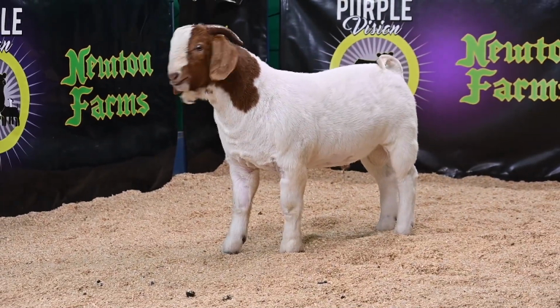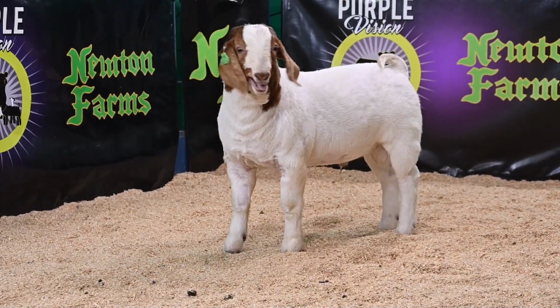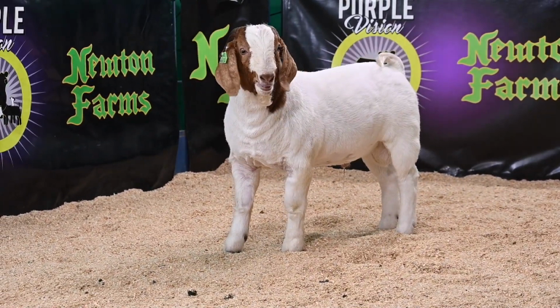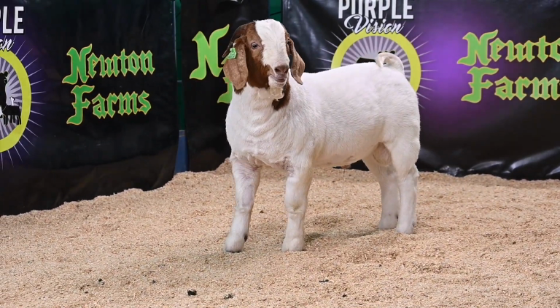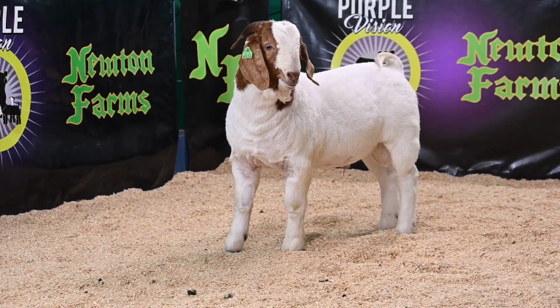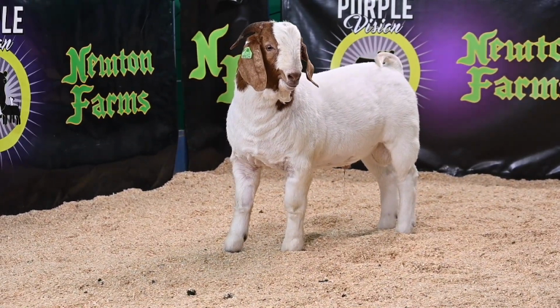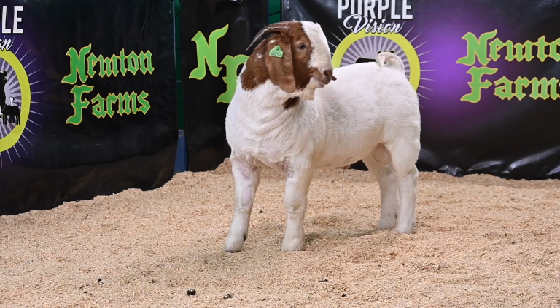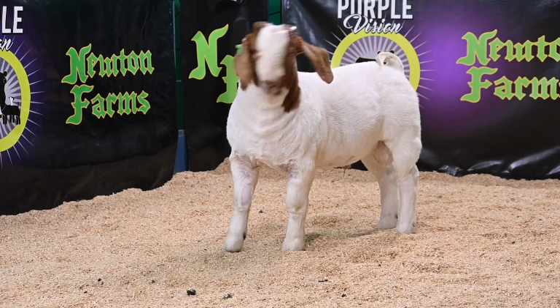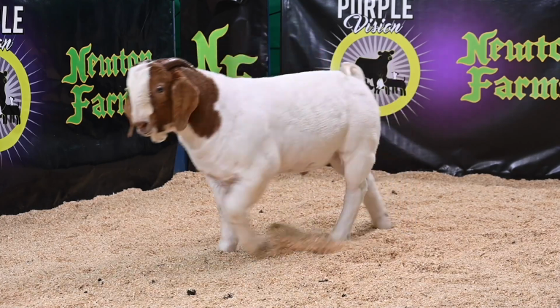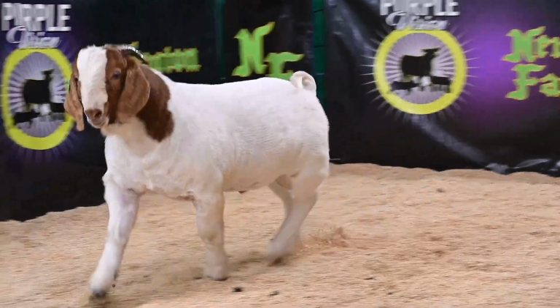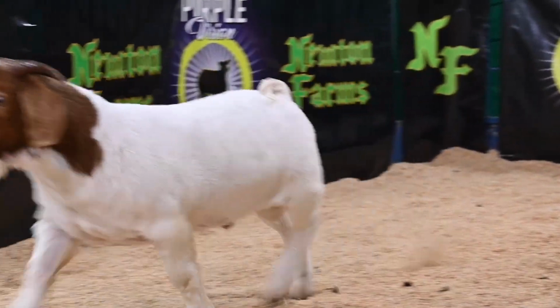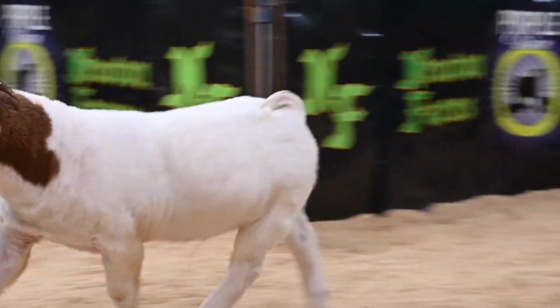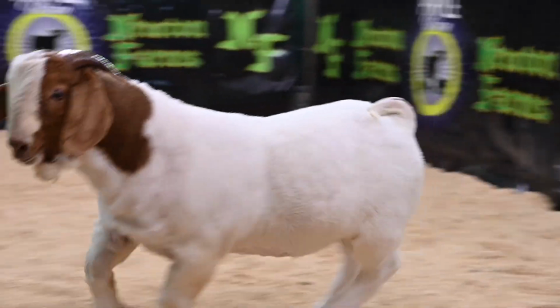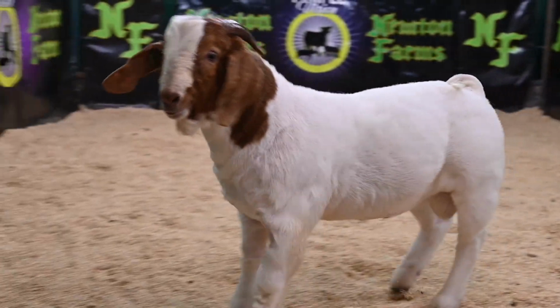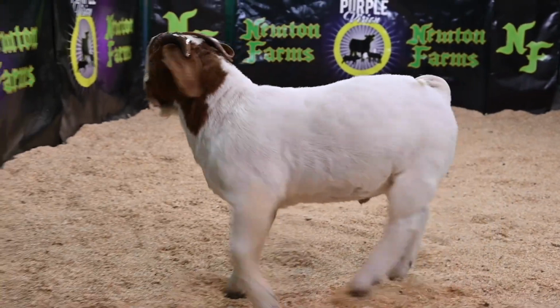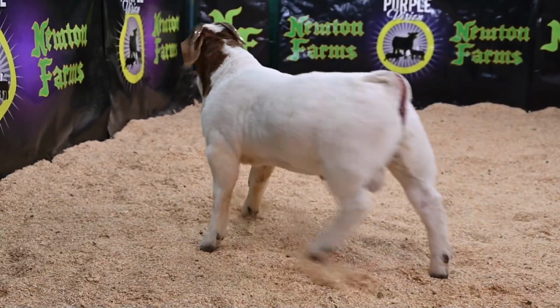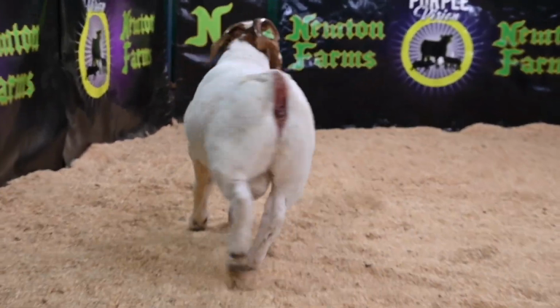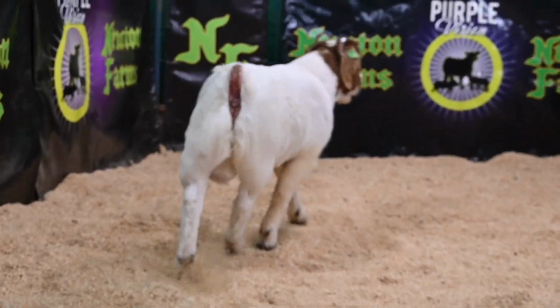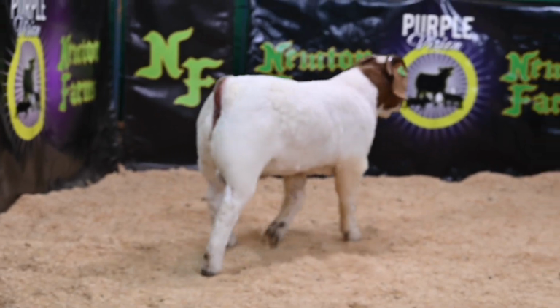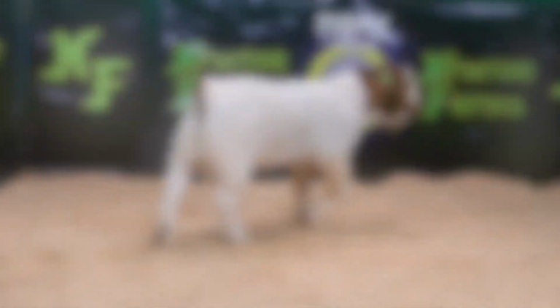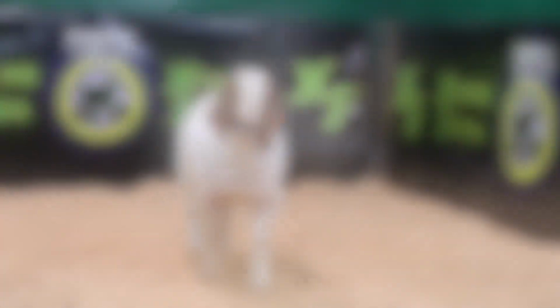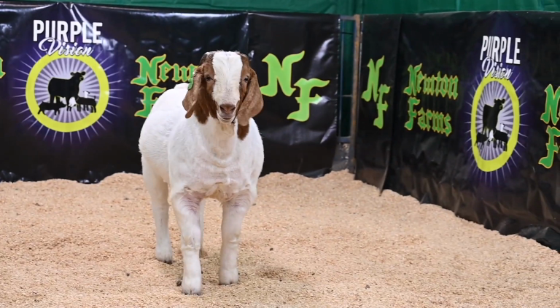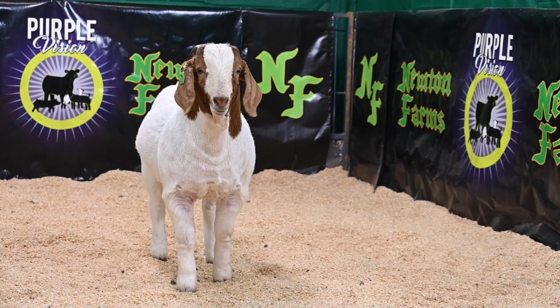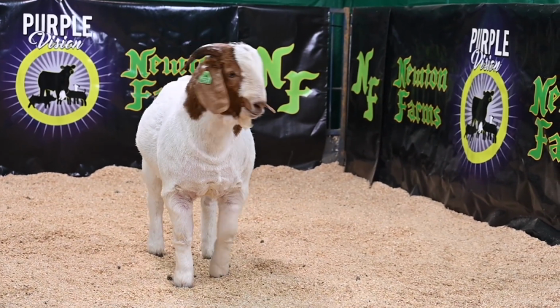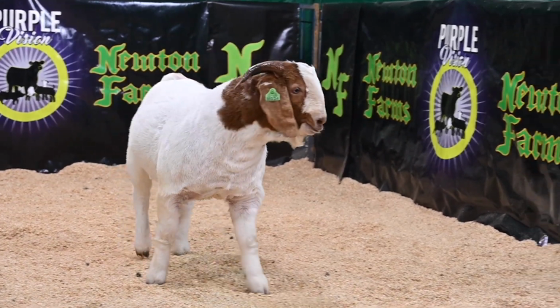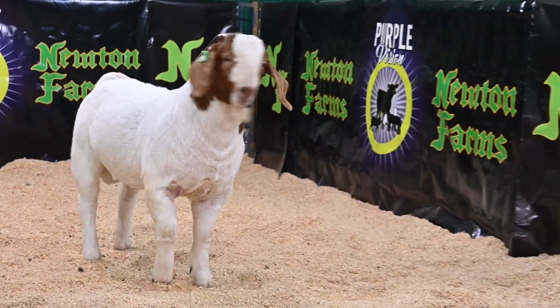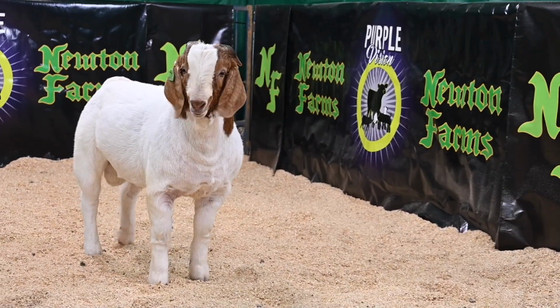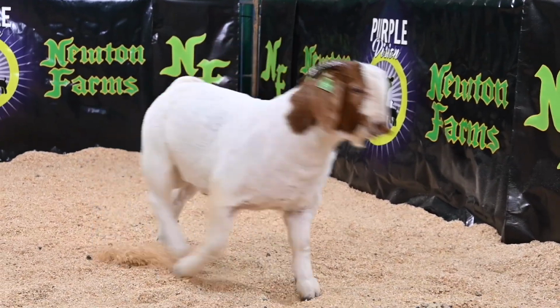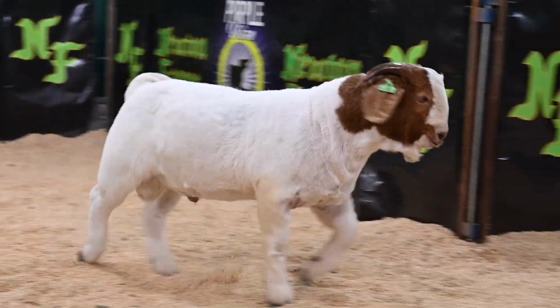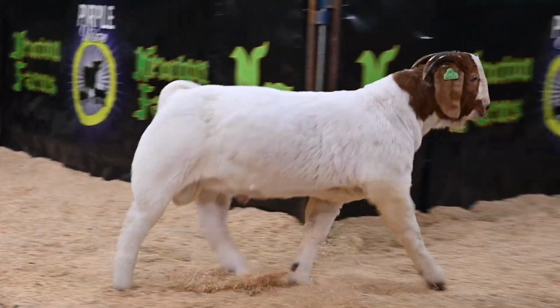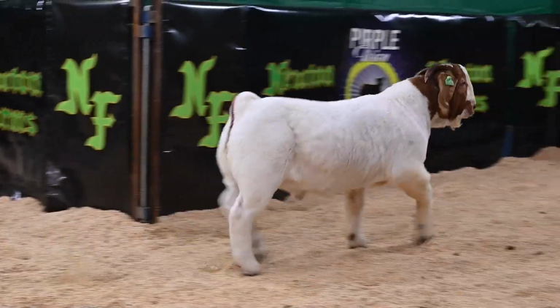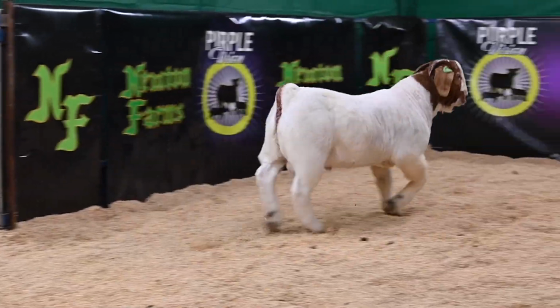He's extremely smooth and balanced in the way that he's put together, and very attractive and easy on the eyes for sure. Definitely one that's just going to keep getting better and better, and will do wonders for anybody's program, no matter what you want to do with him.